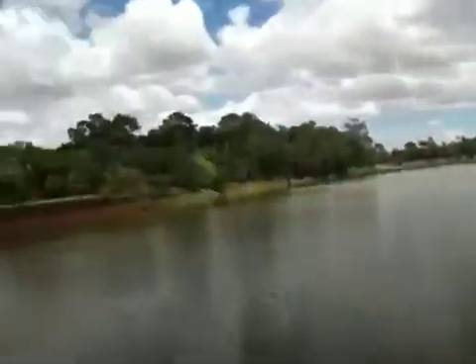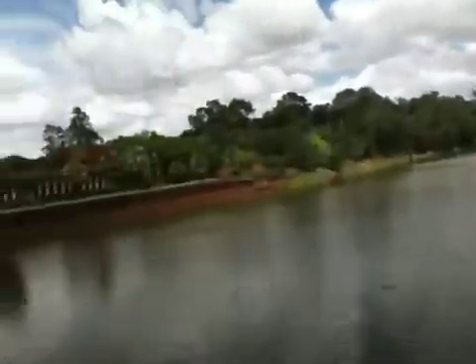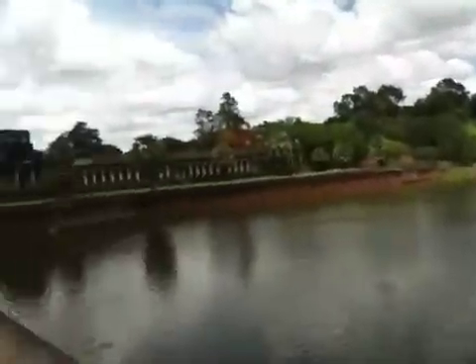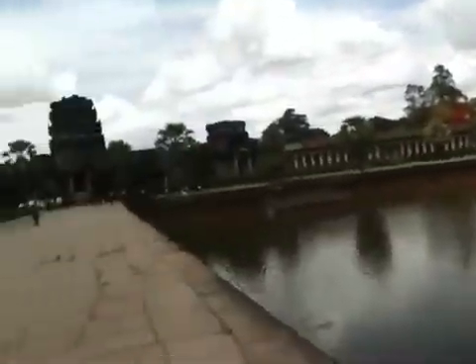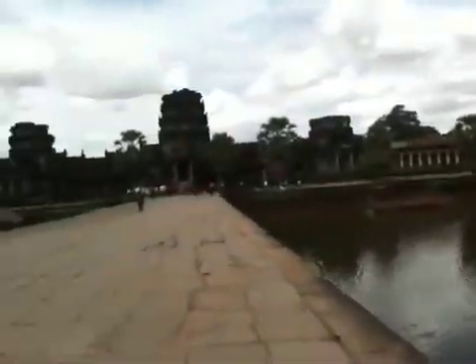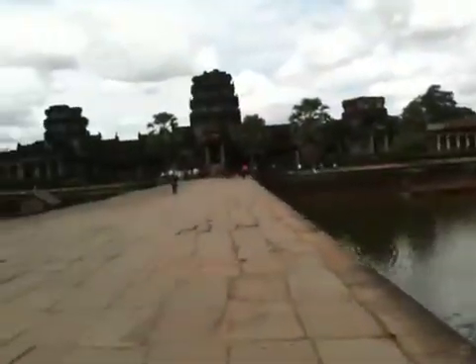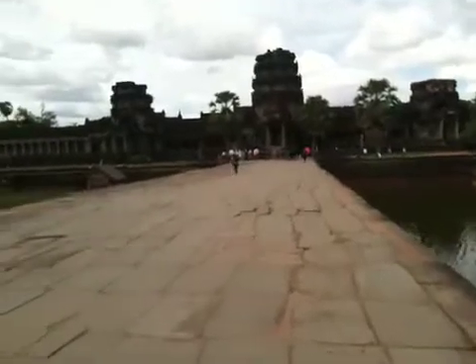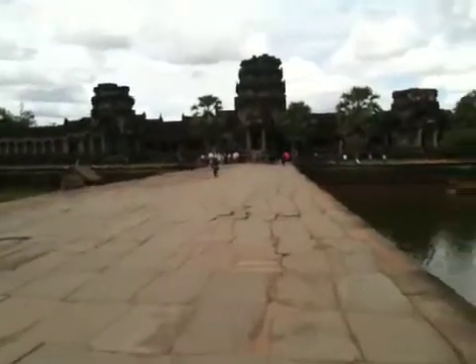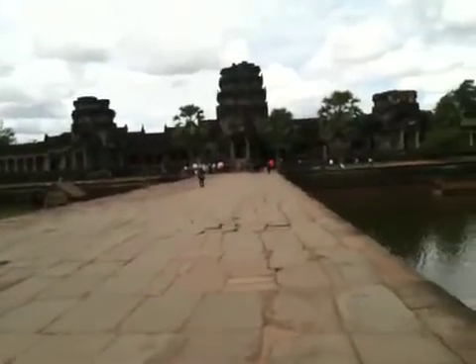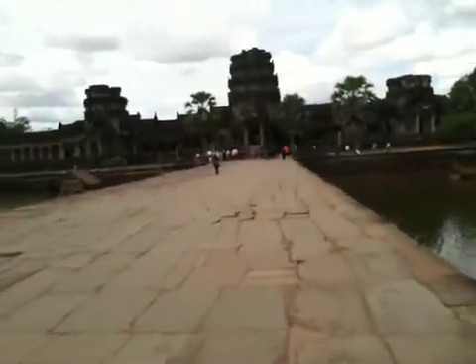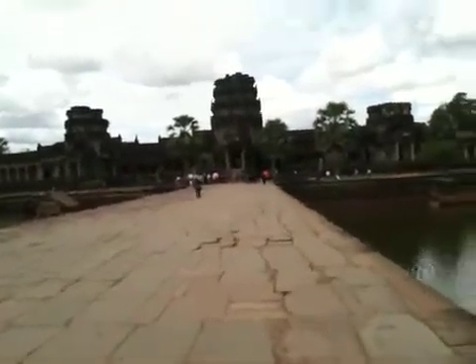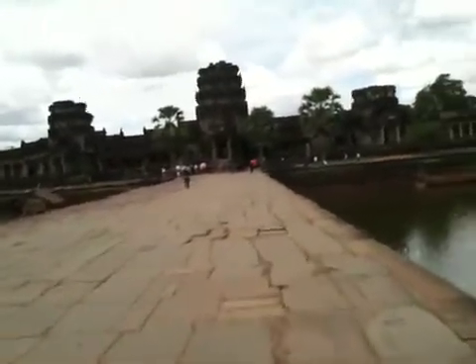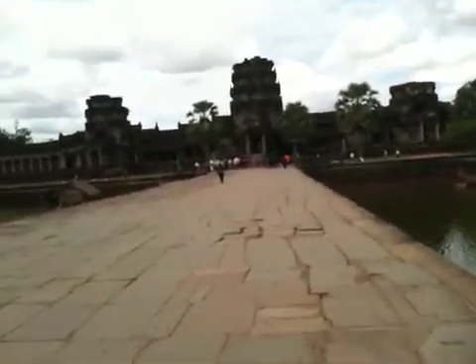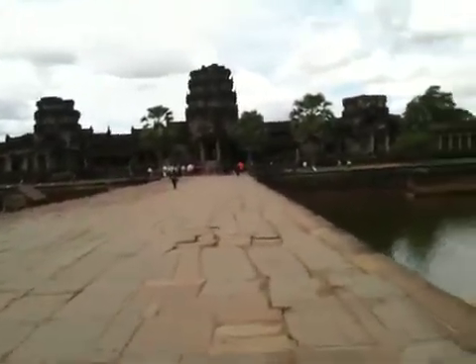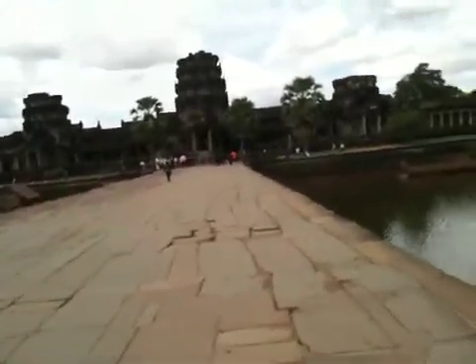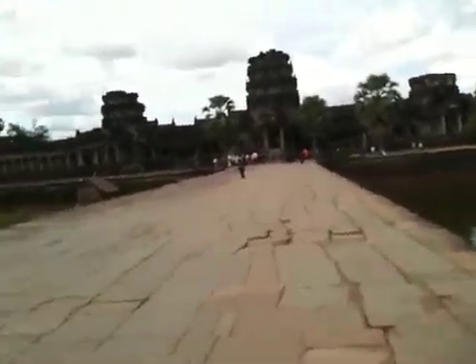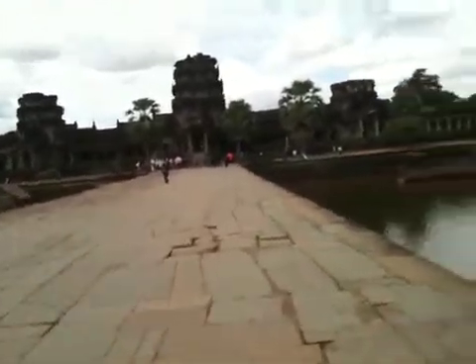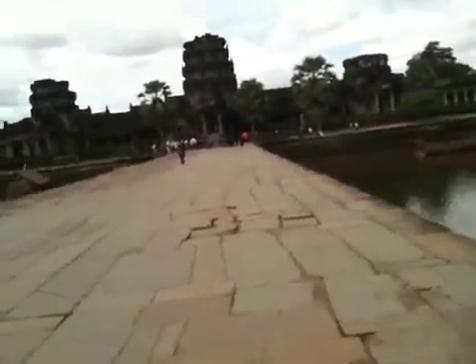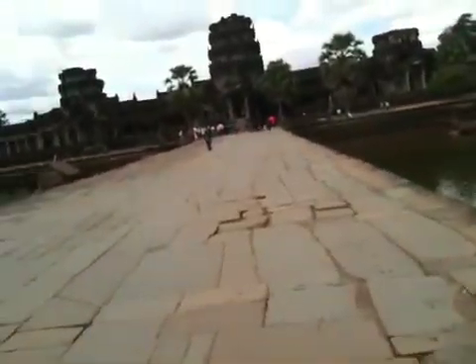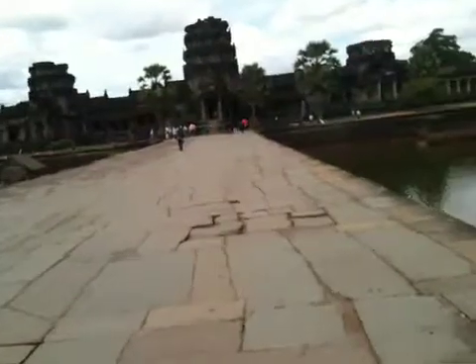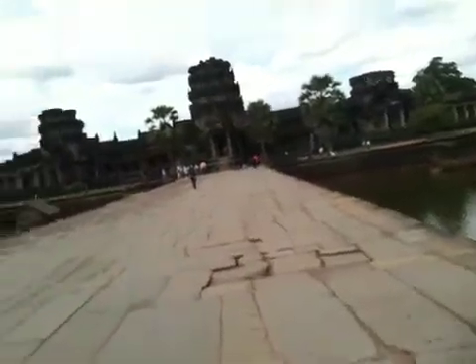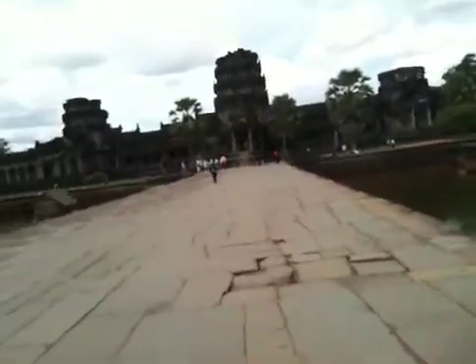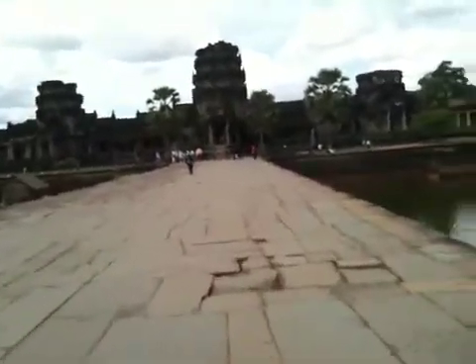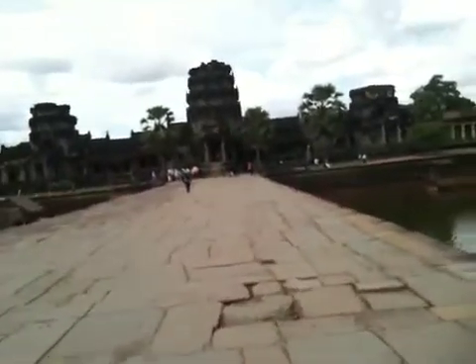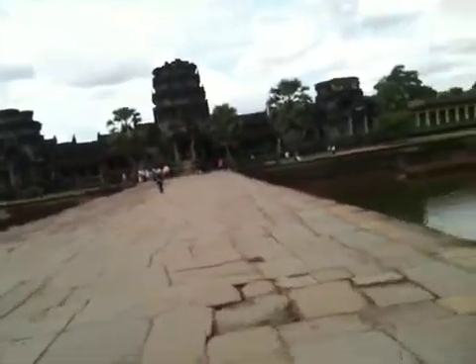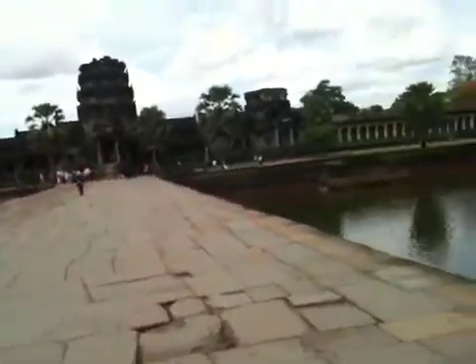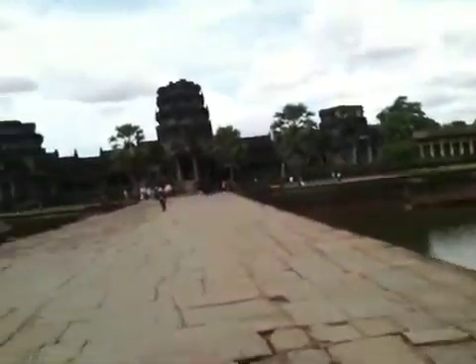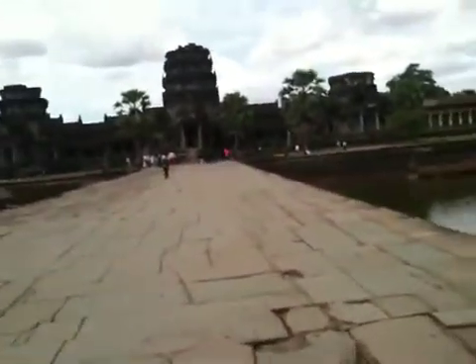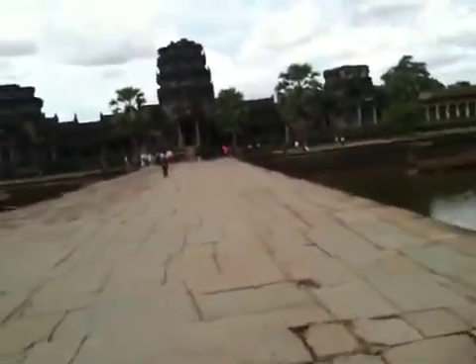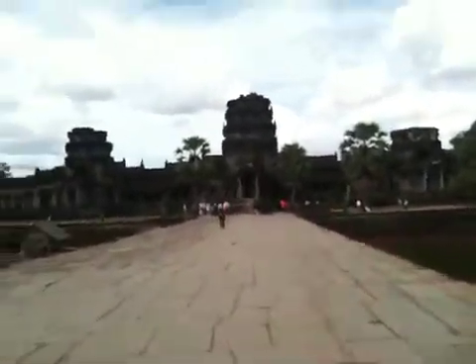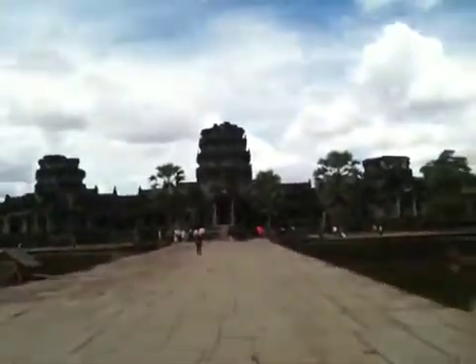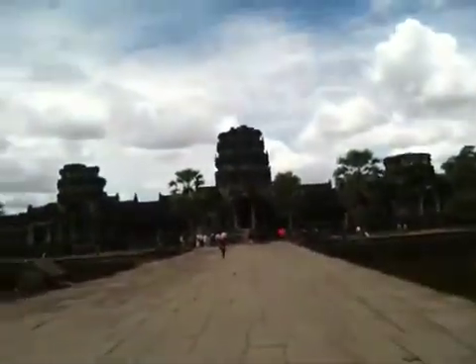So this is just the outside. You can't see the iconic three figures — it's actually five towers, but it only looks like three from the front. But this is just the gate.